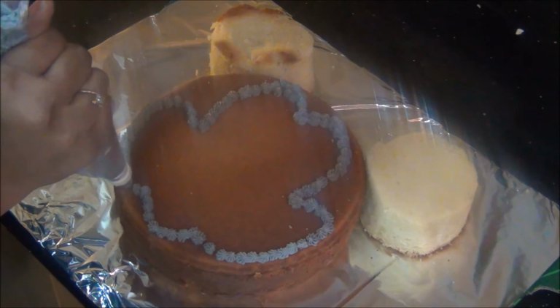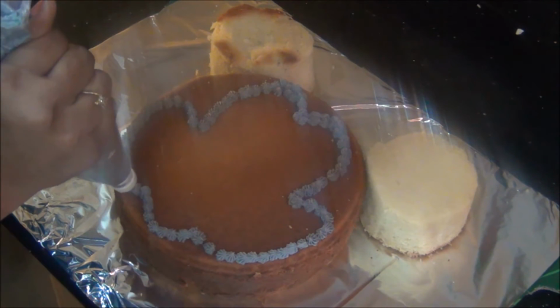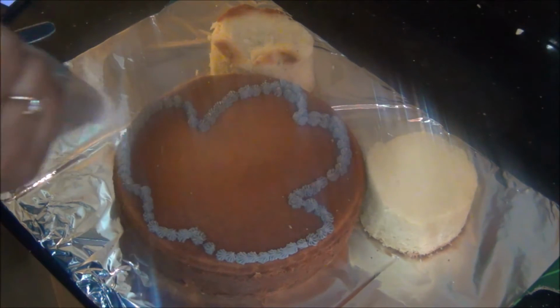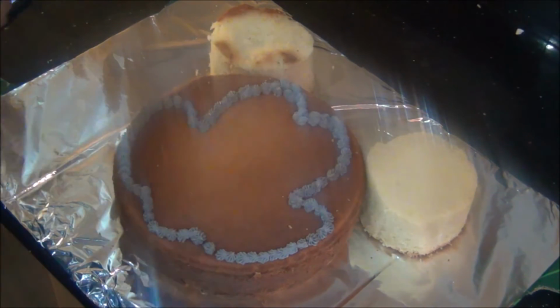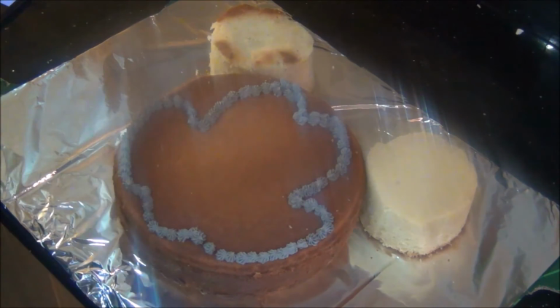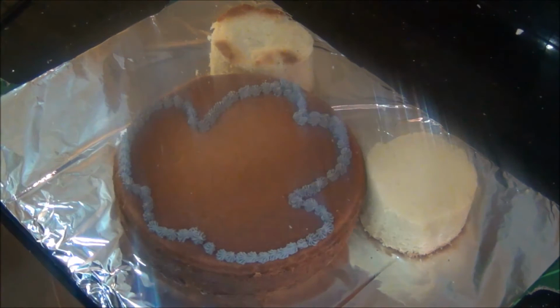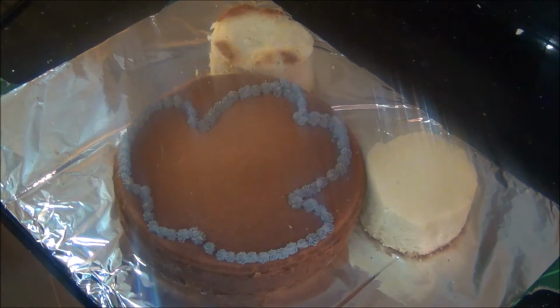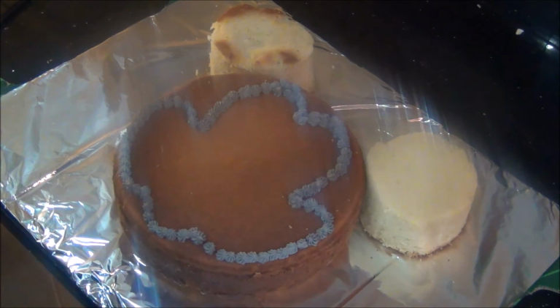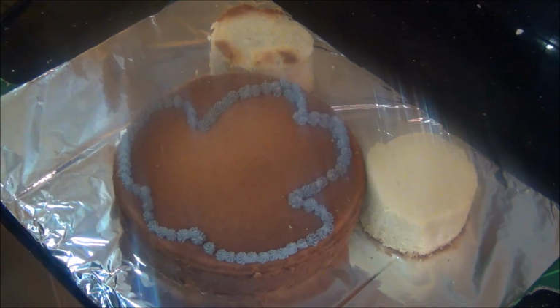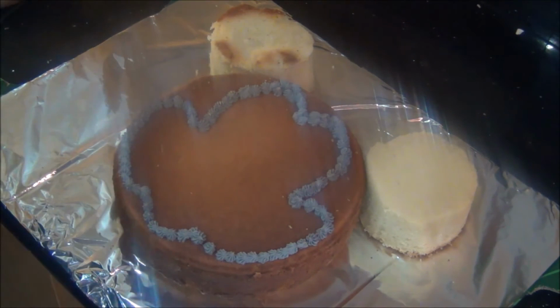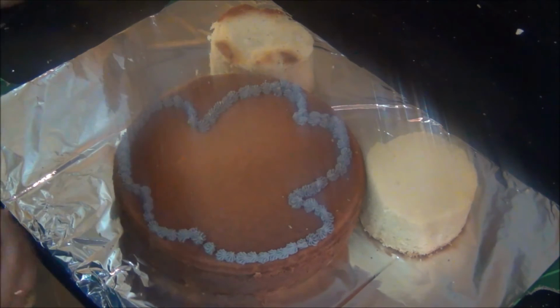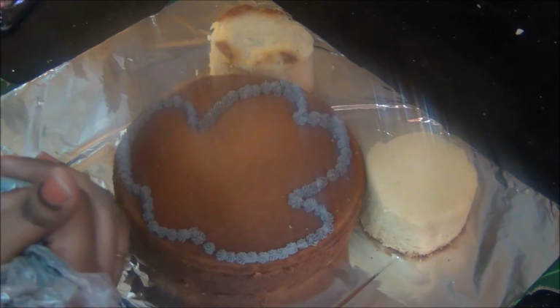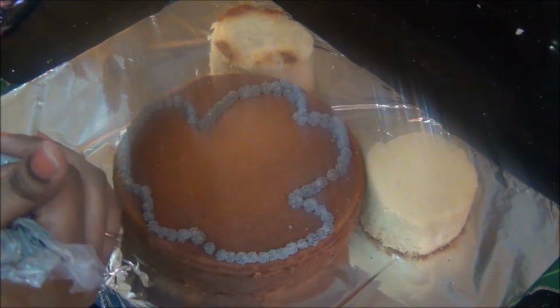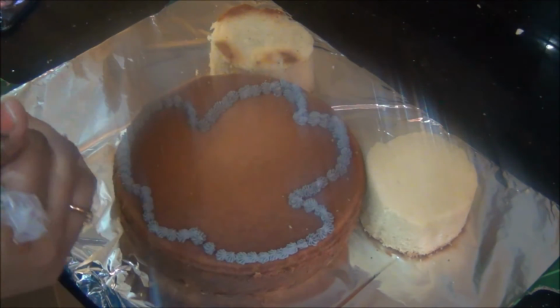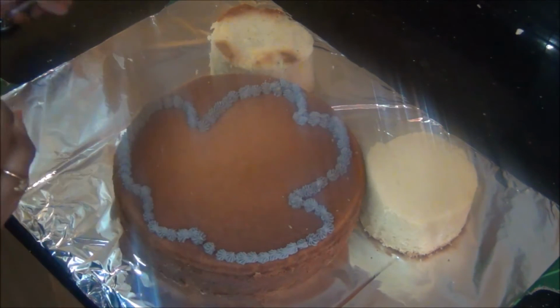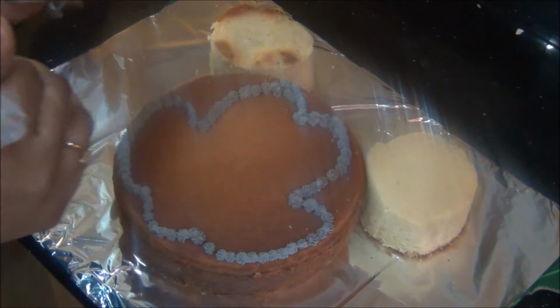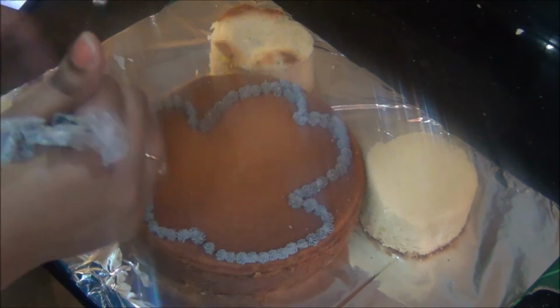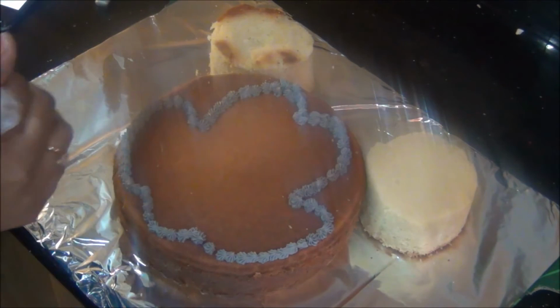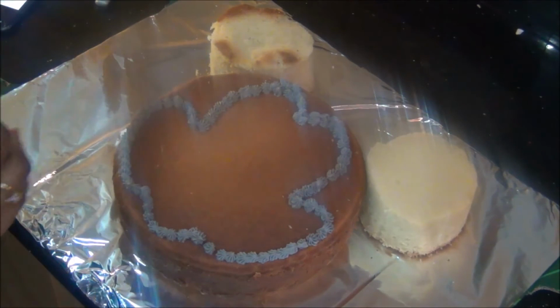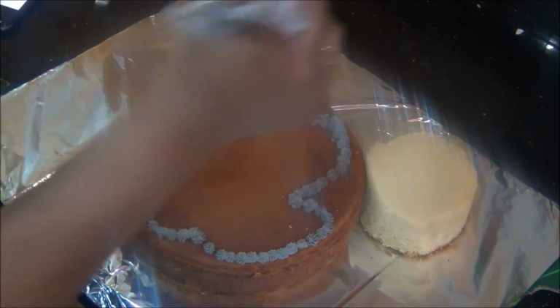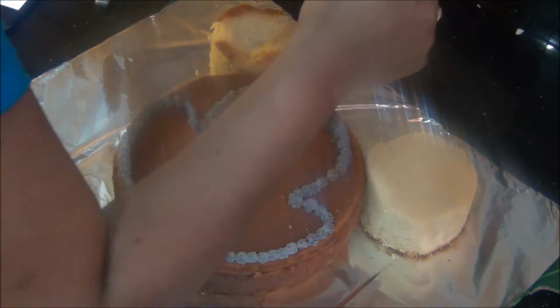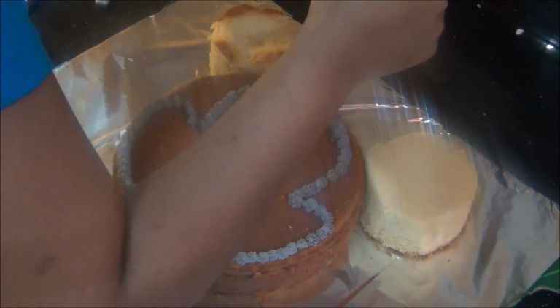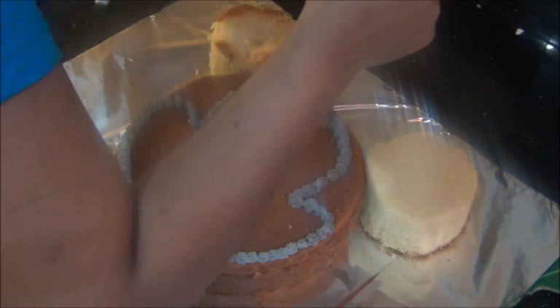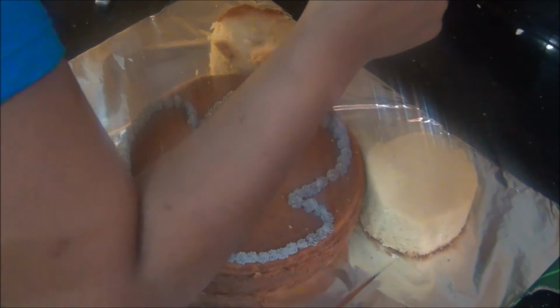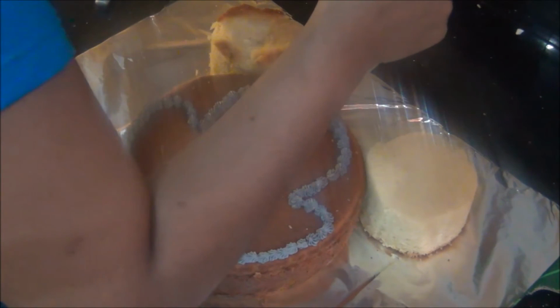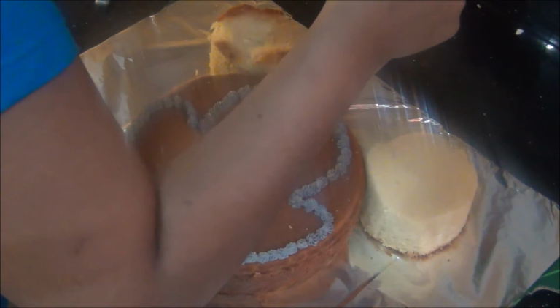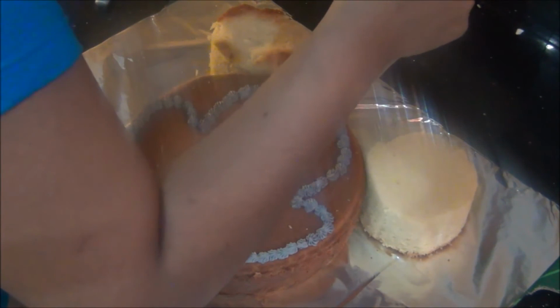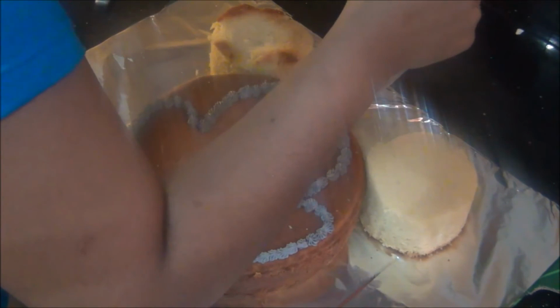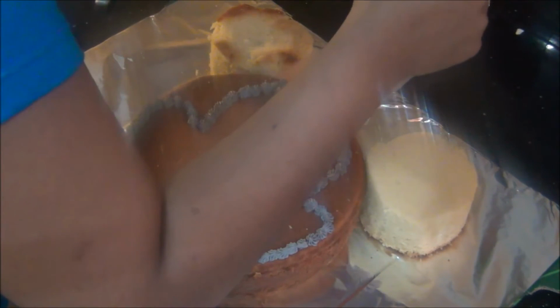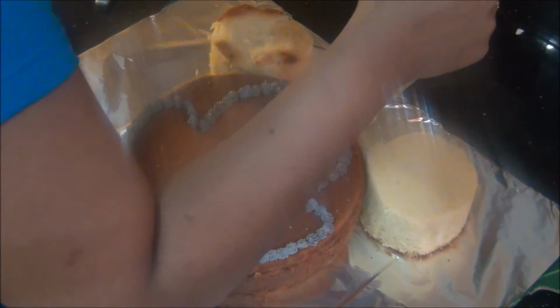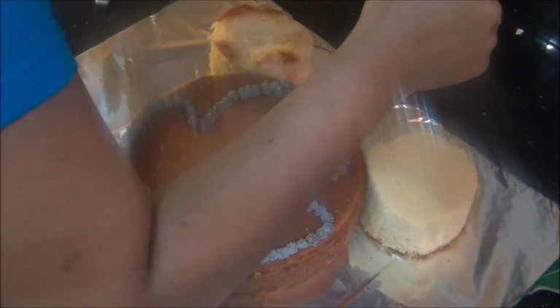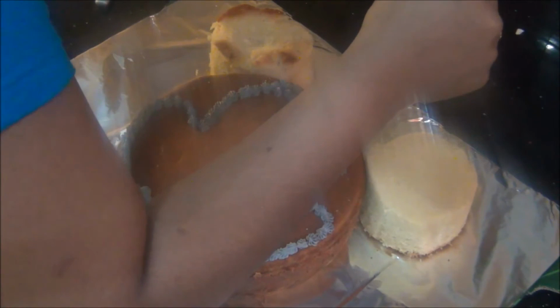Then it will be easy for you to just pipe out the buttercream. Now you can see the shape of the Mickey Mouse face is falling into place. Once this is done, everything is quite easy — you just need to fill the gaps with different colors of buttercream.